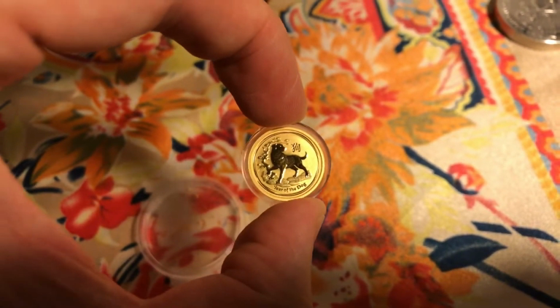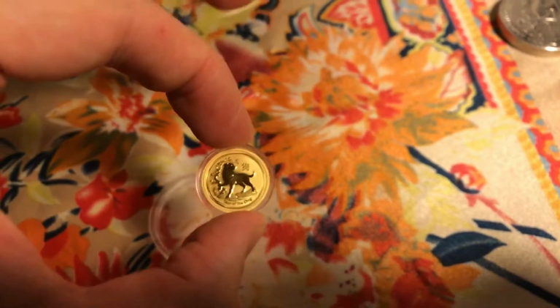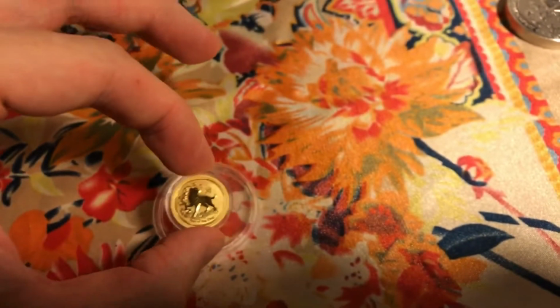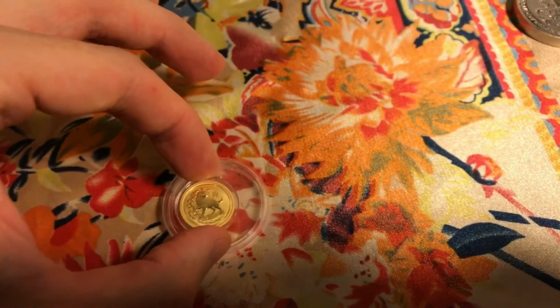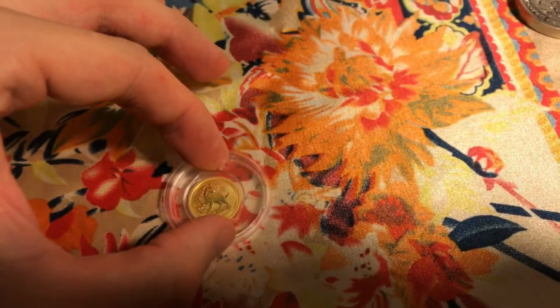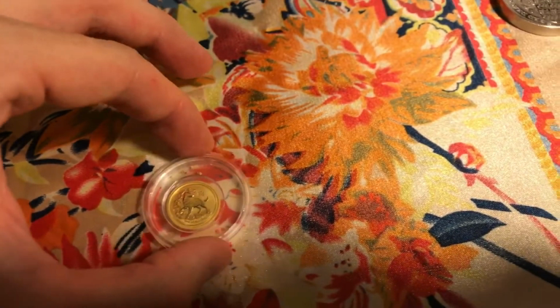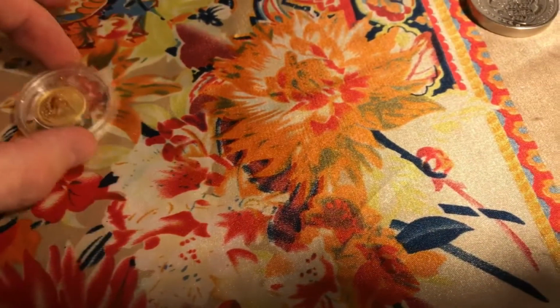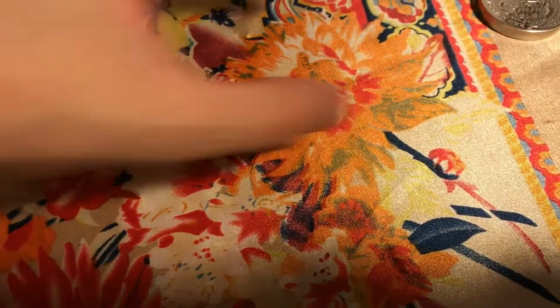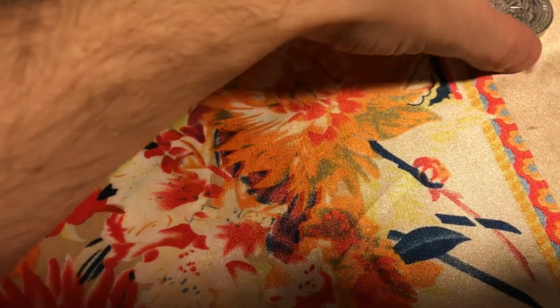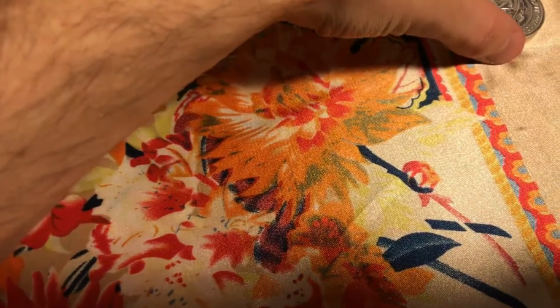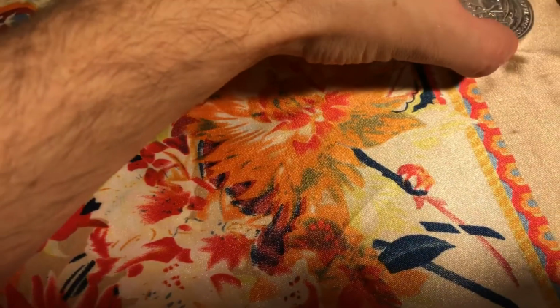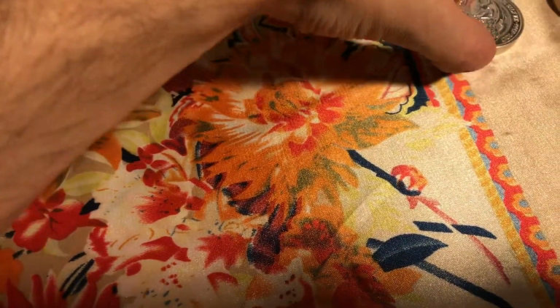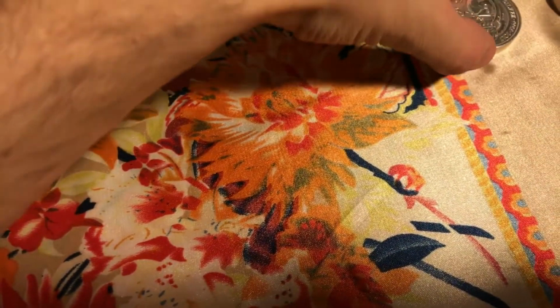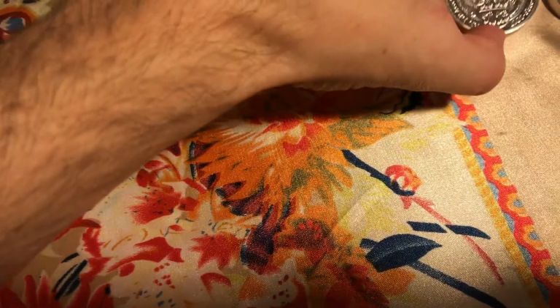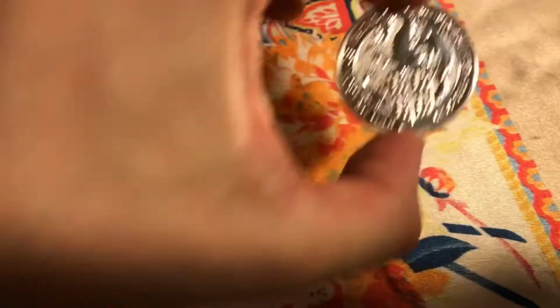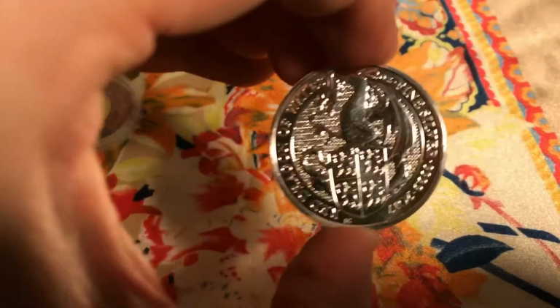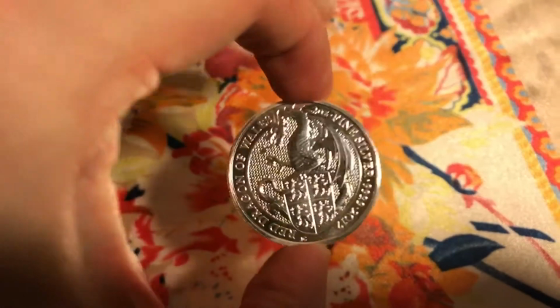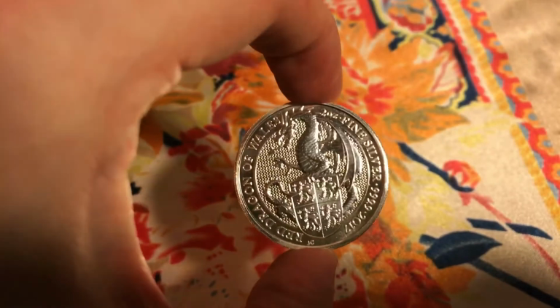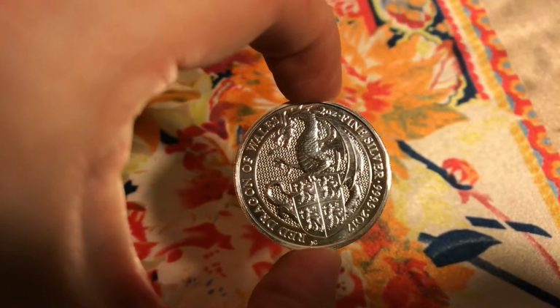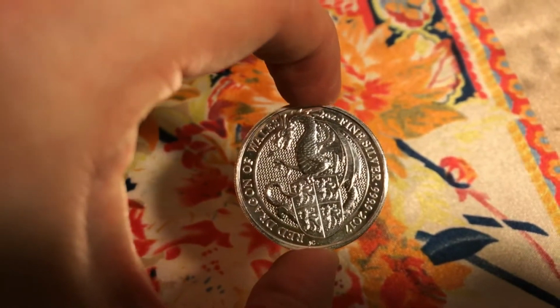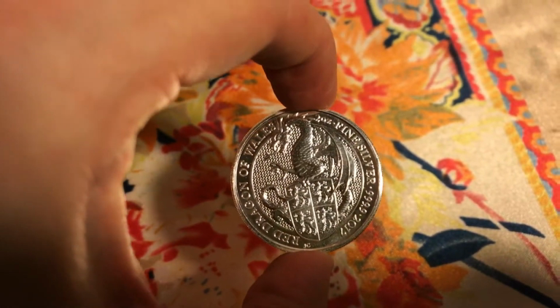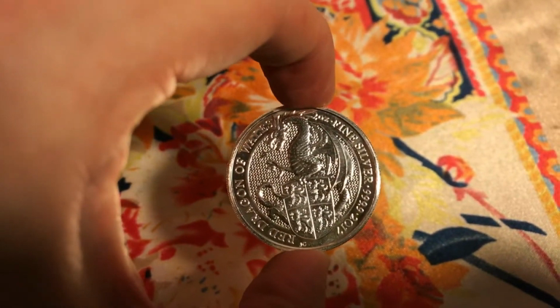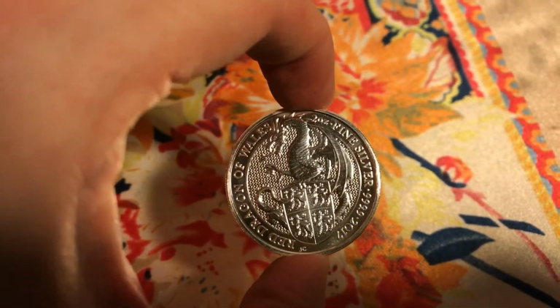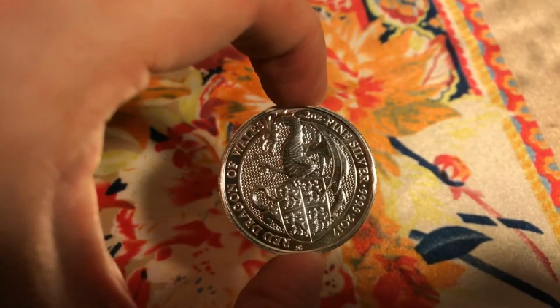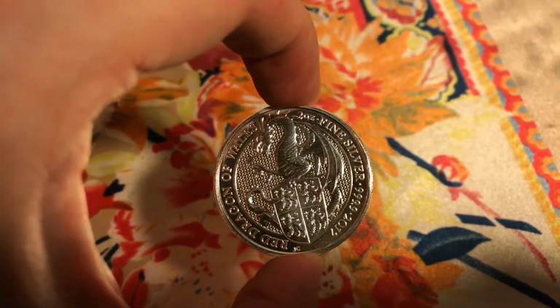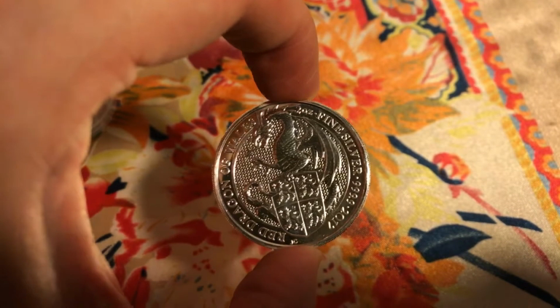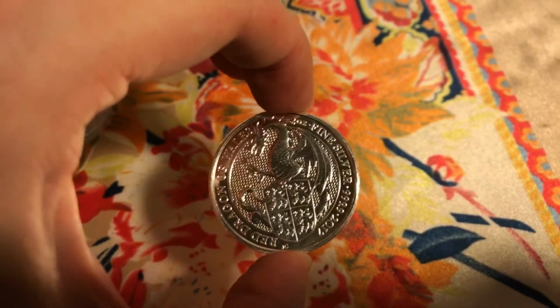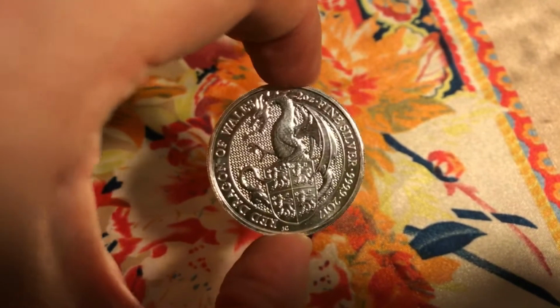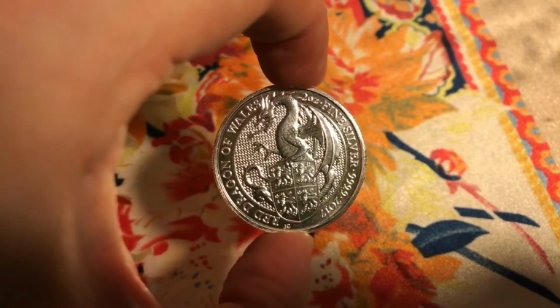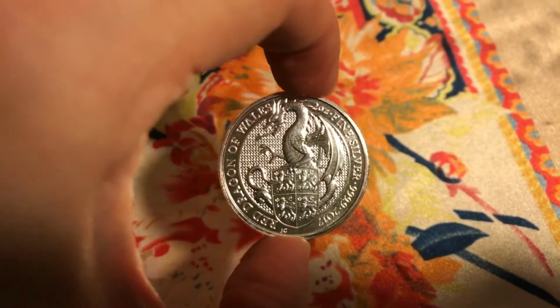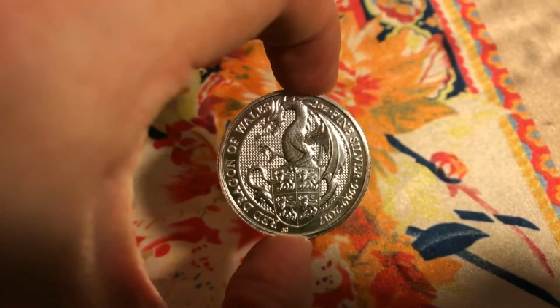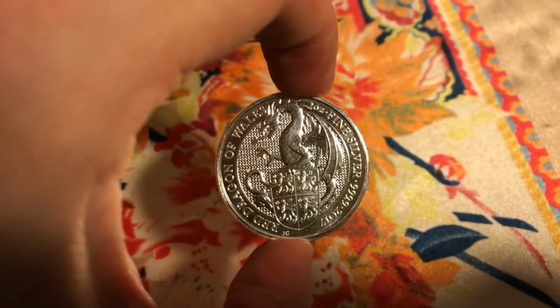I also purchased some other coins. I got some silver — the Red Dragon Whales, two ounce, very nice.